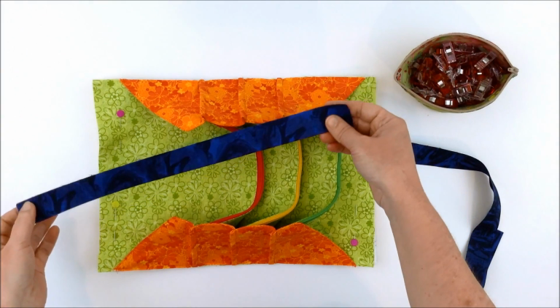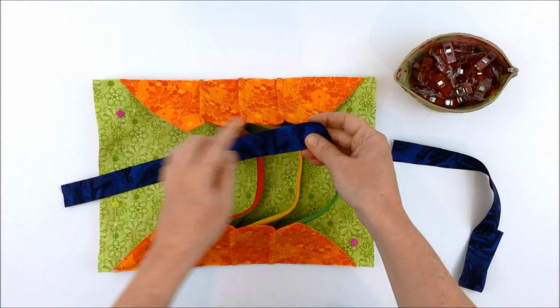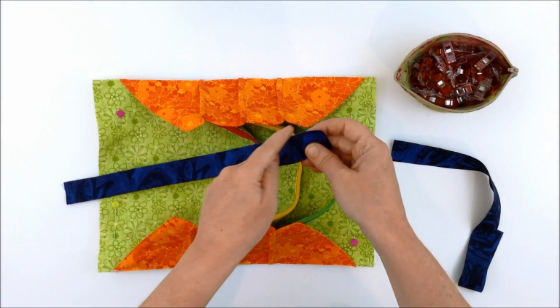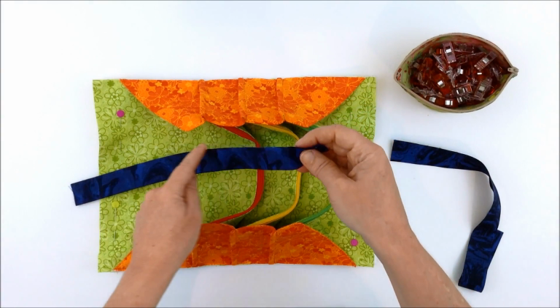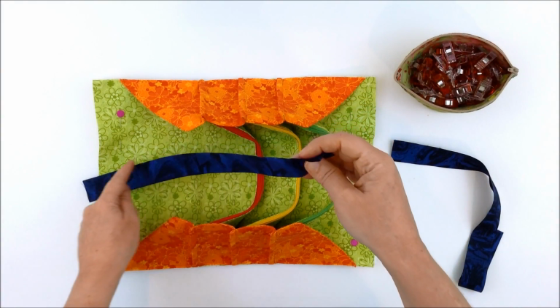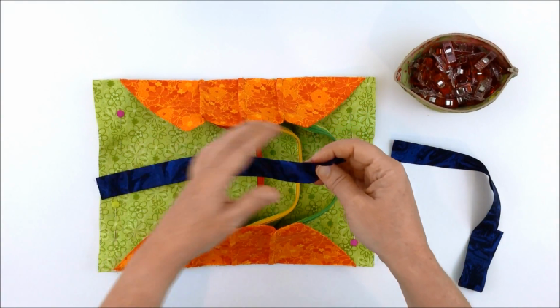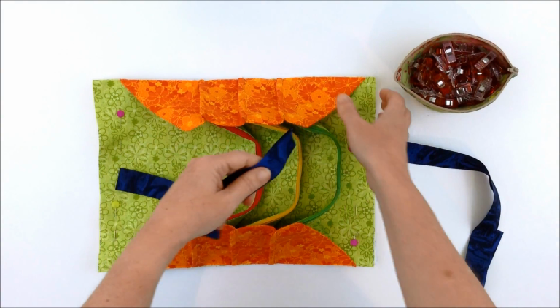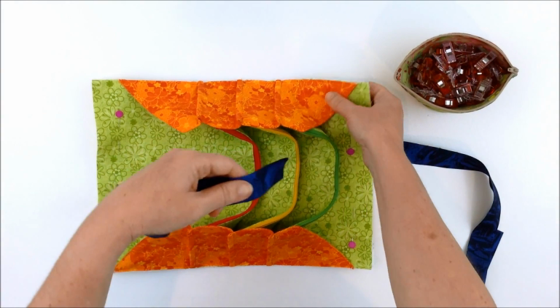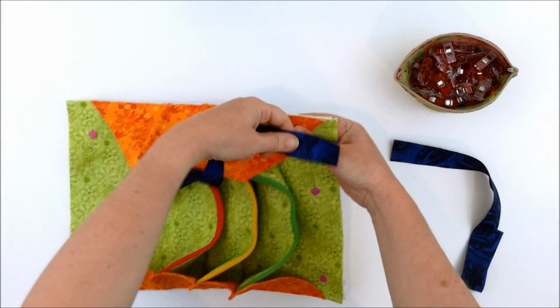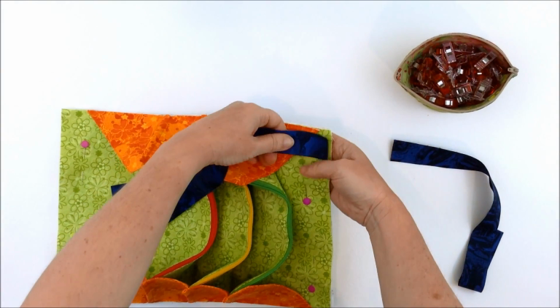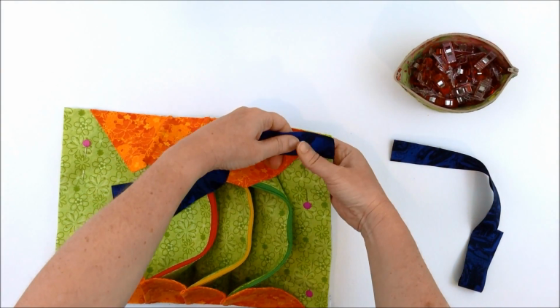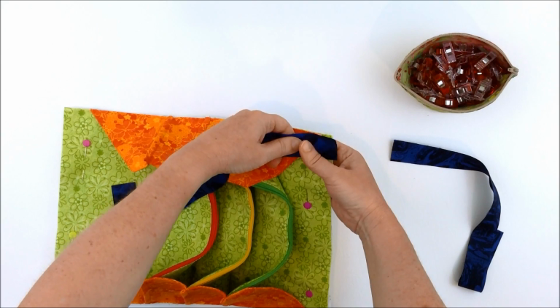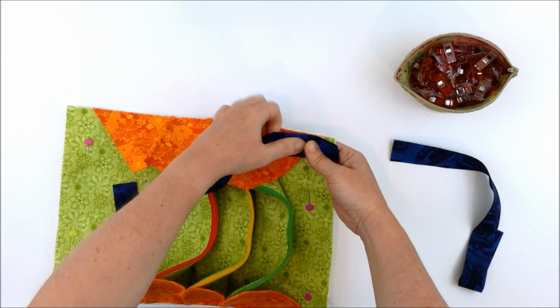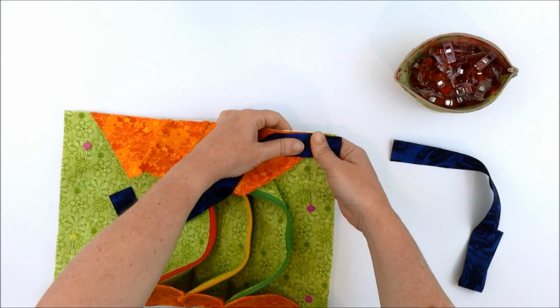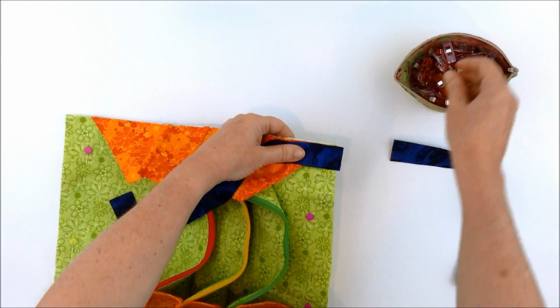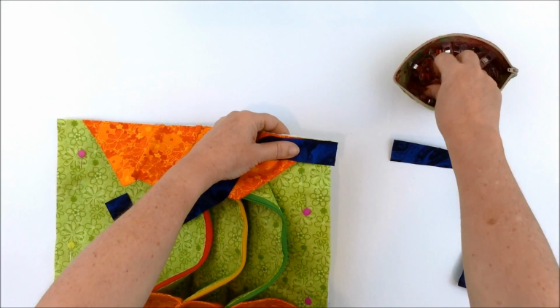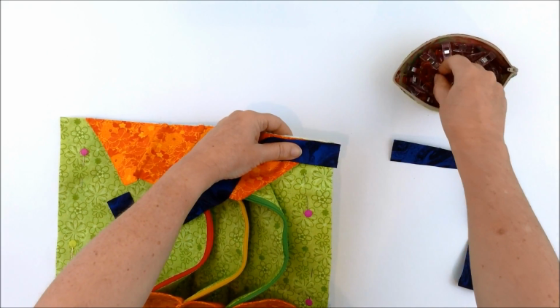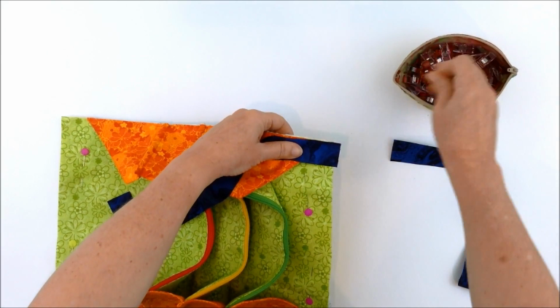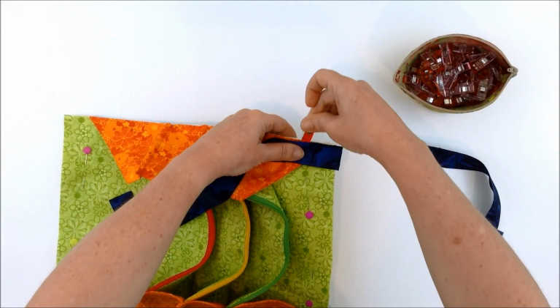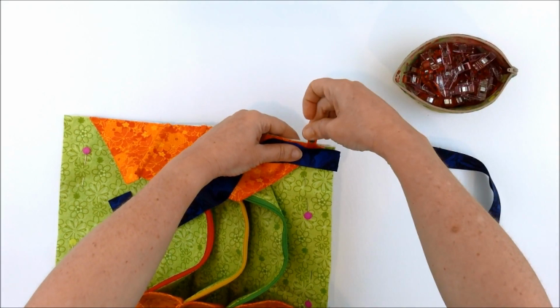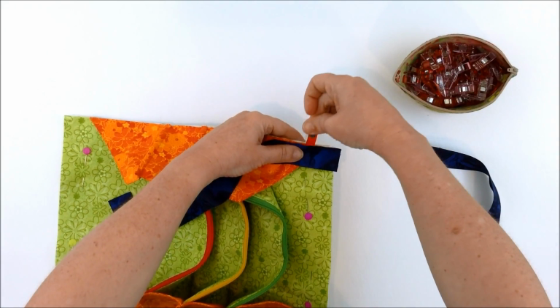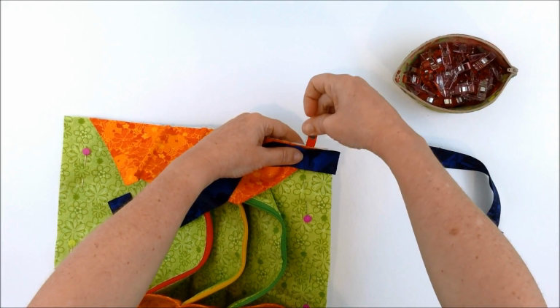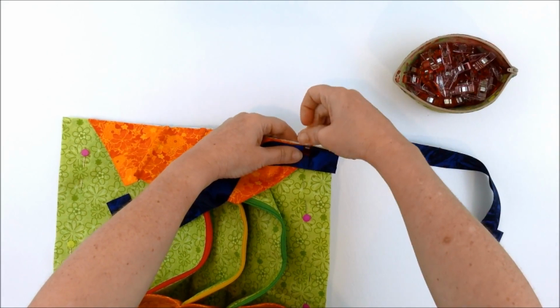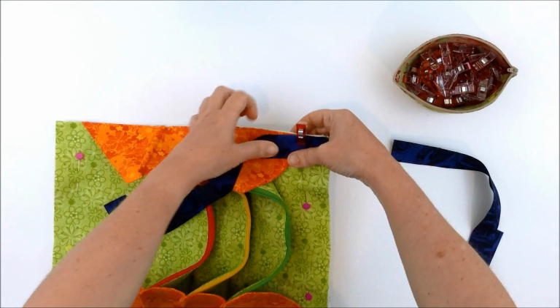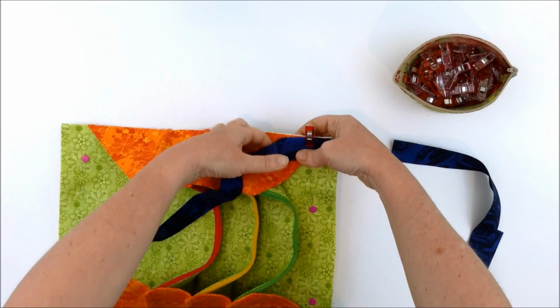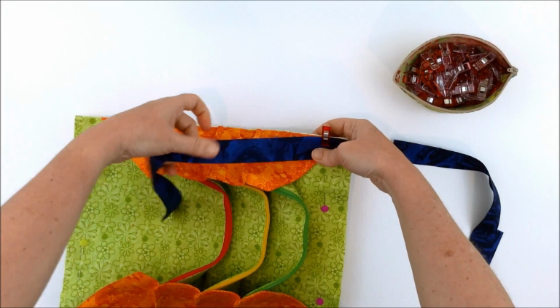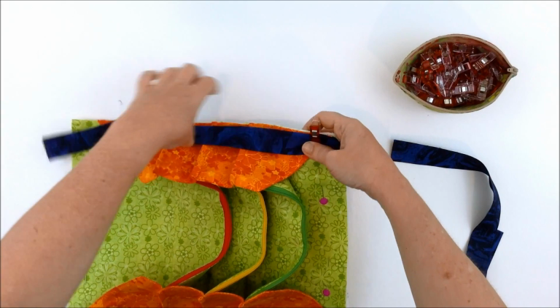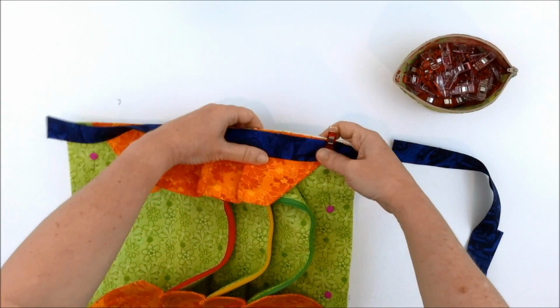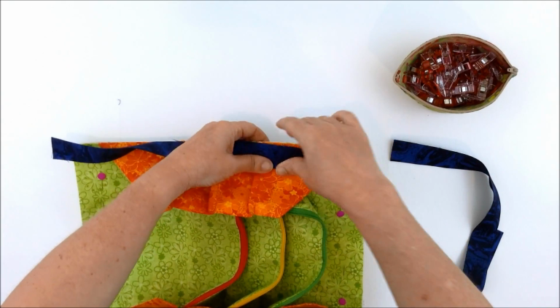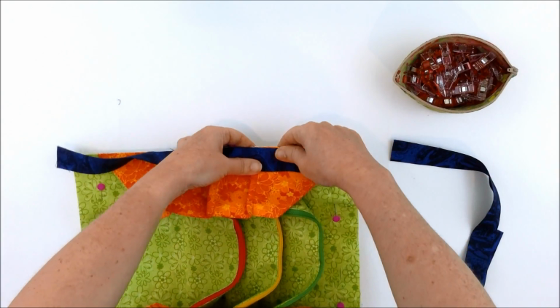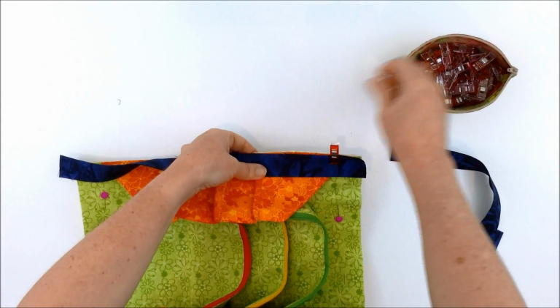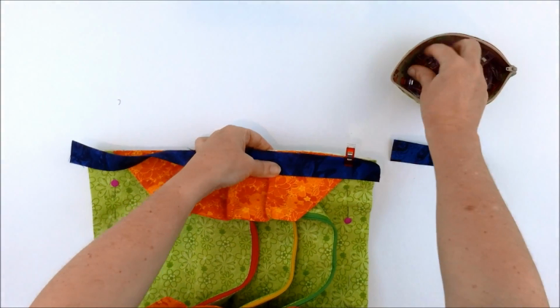Then line up the raw edge of the binding with the raw edge of the bag along this long edge here, and clip that in place.